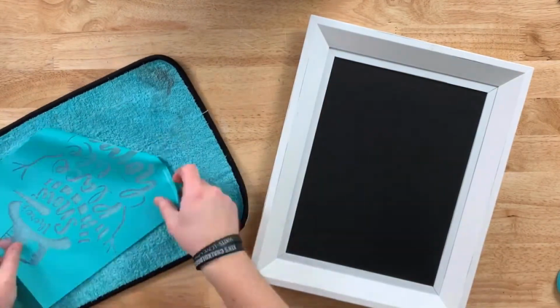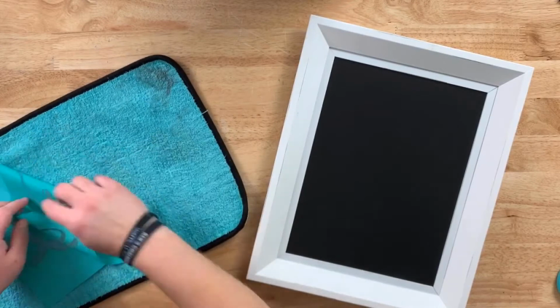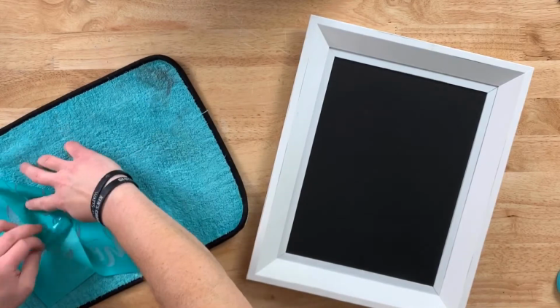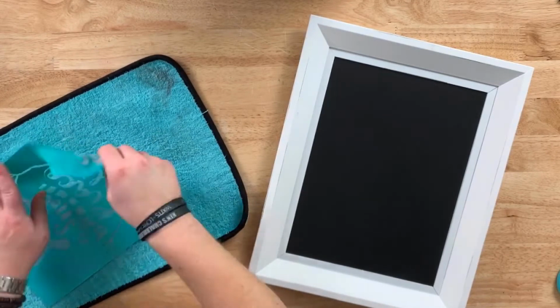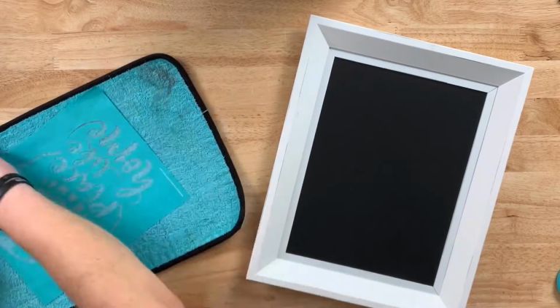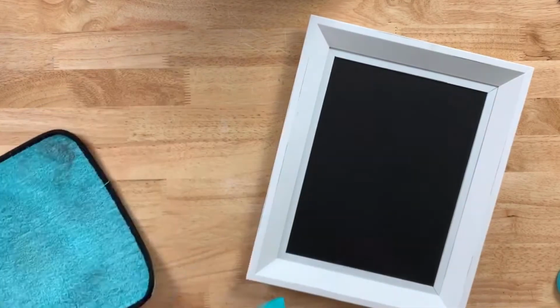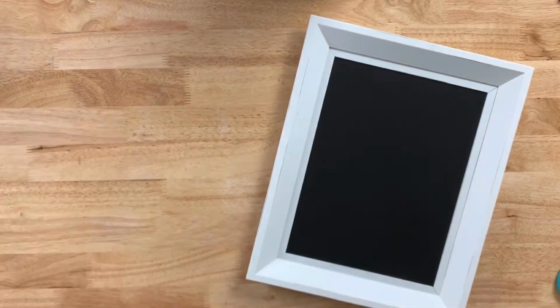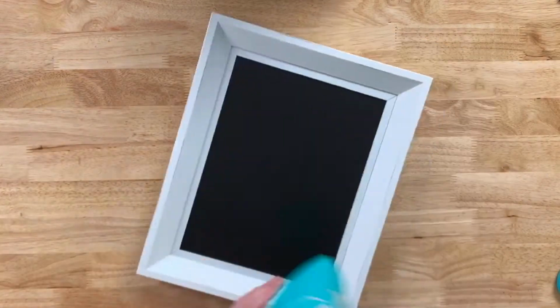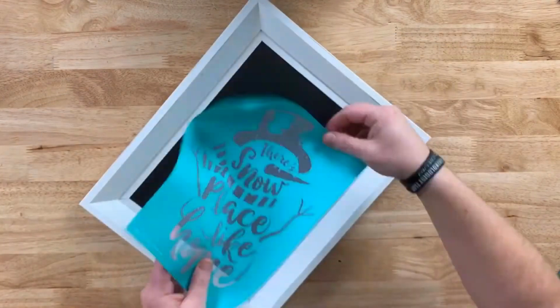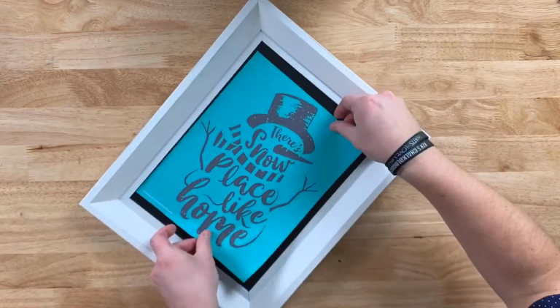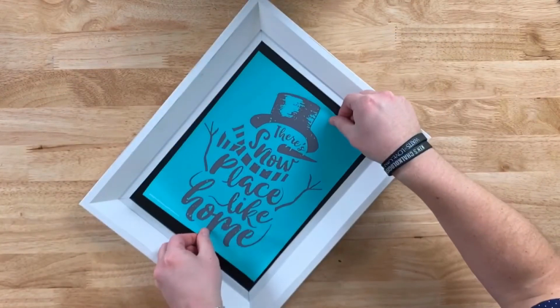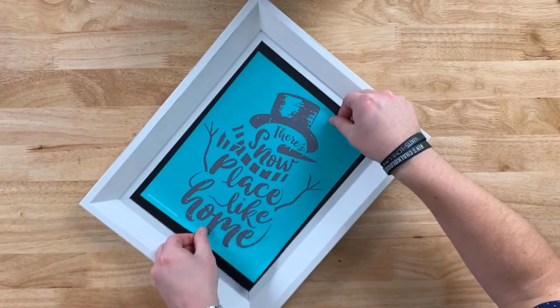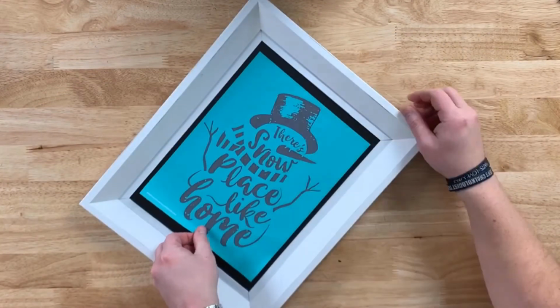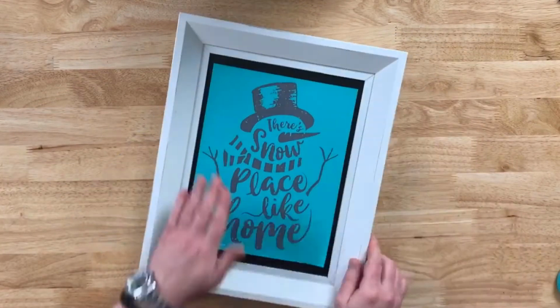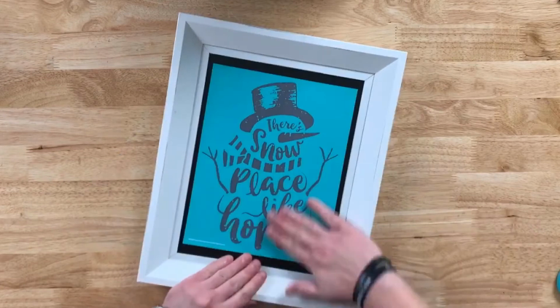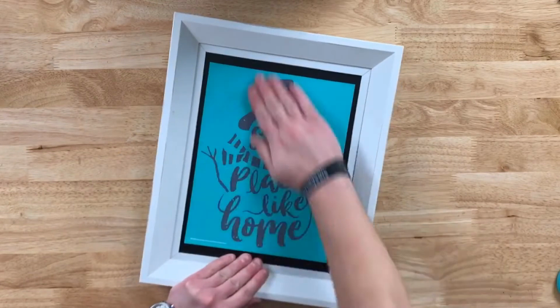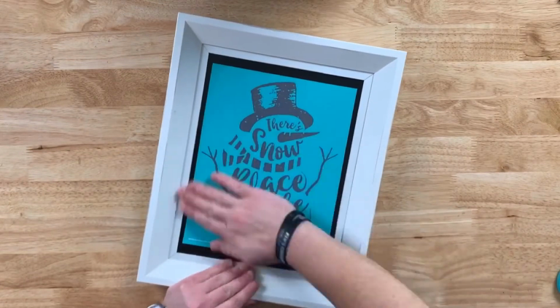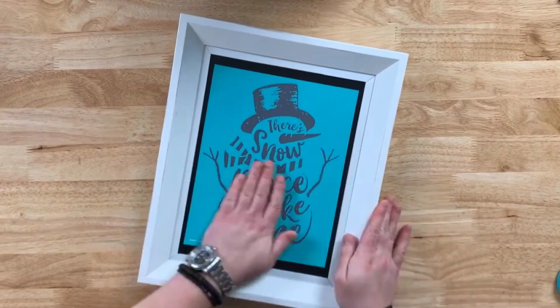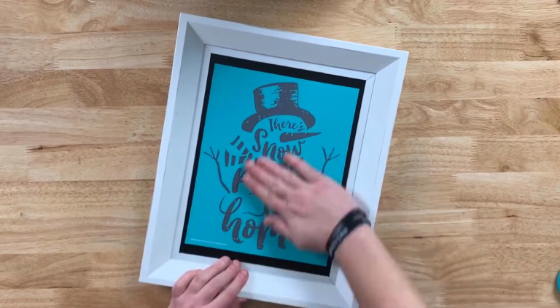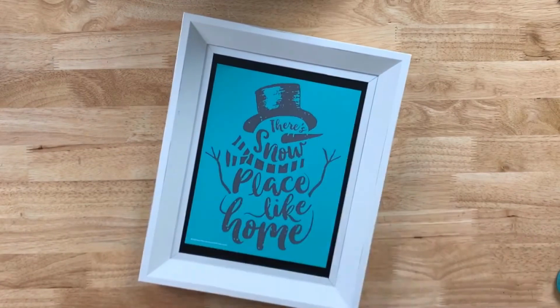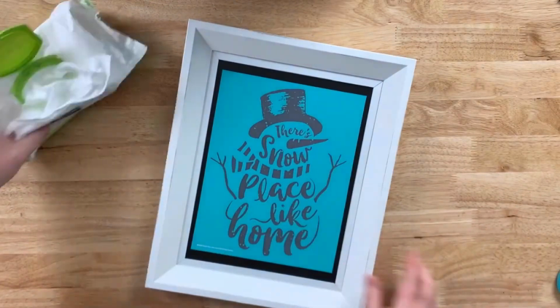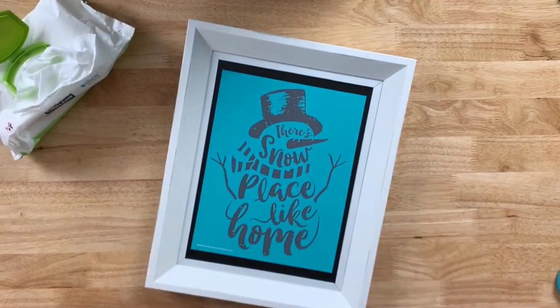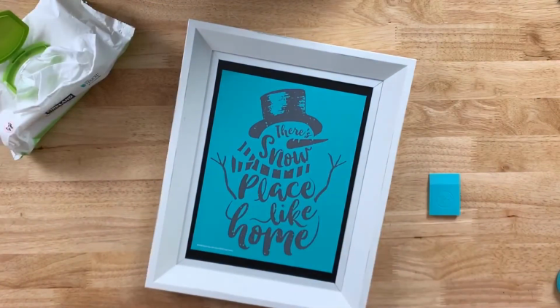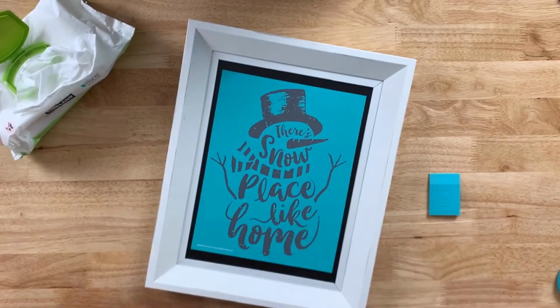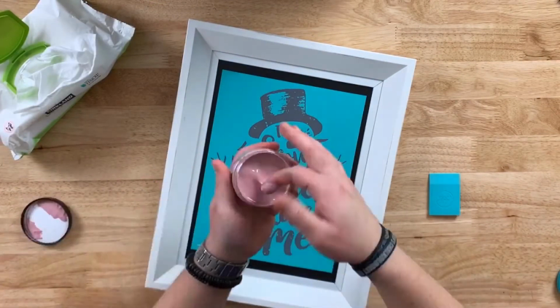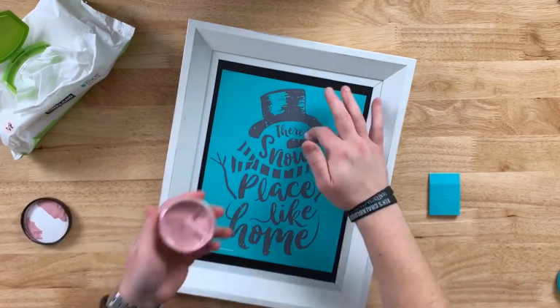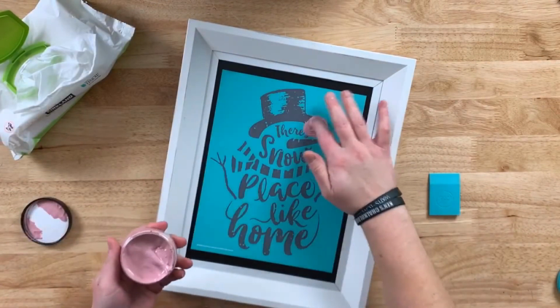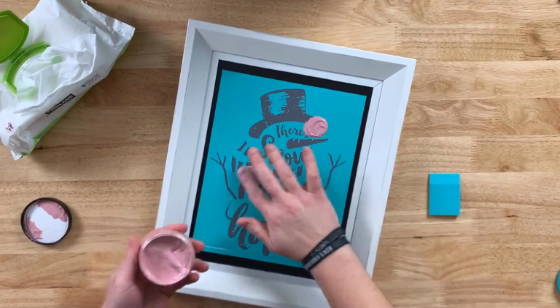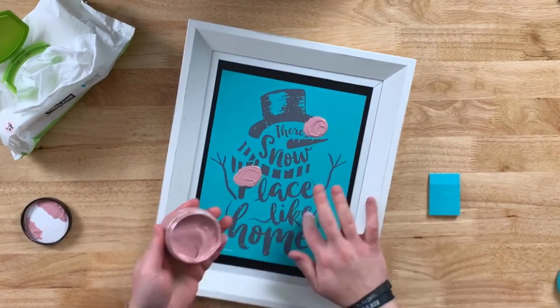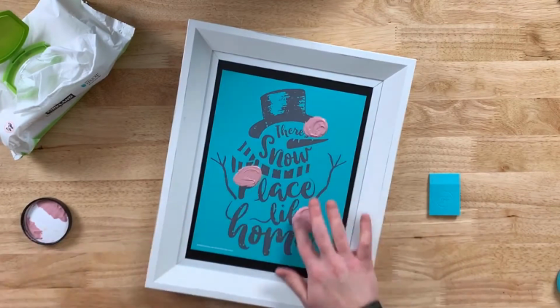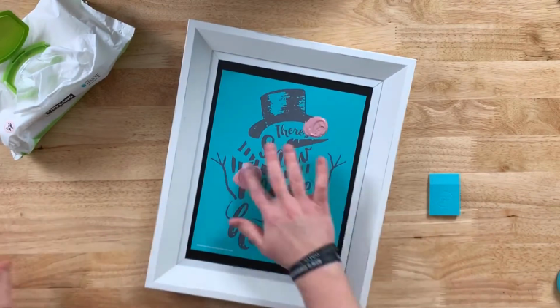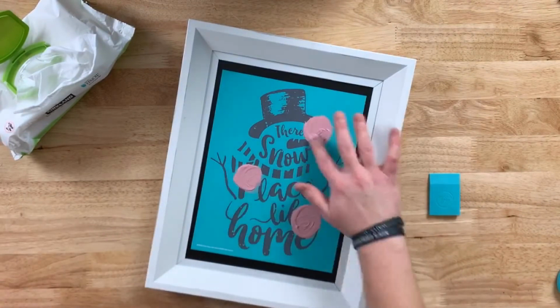We'll start by using our fuzzing cloth and fuzz this about three to five times and center it on the board. Now you can do this transfer so many different ways, but we're going to be using my hot mess method. If you don't know what that is, I'll give you the link down below and you can see that tutorial.